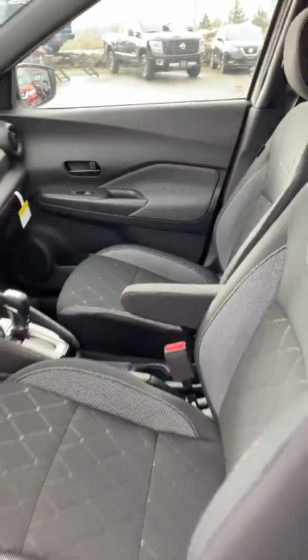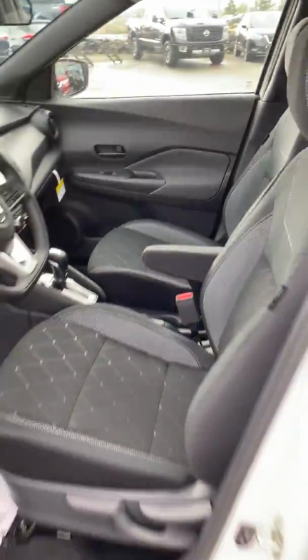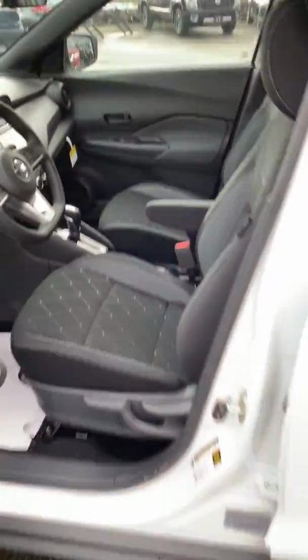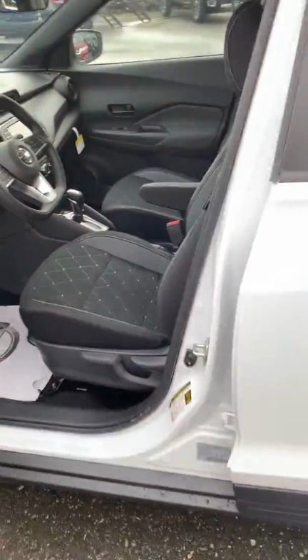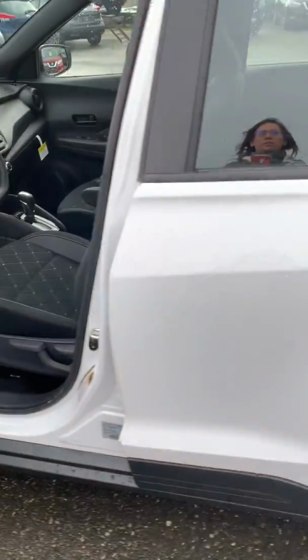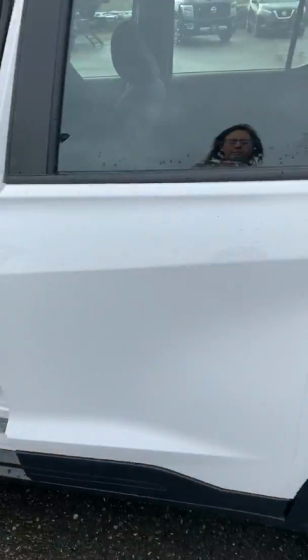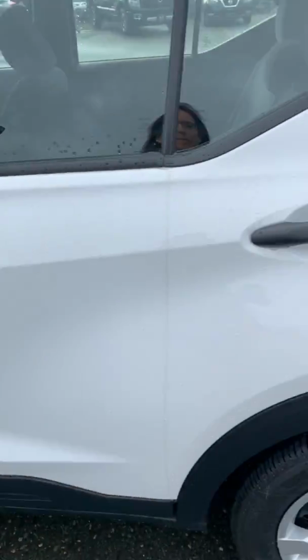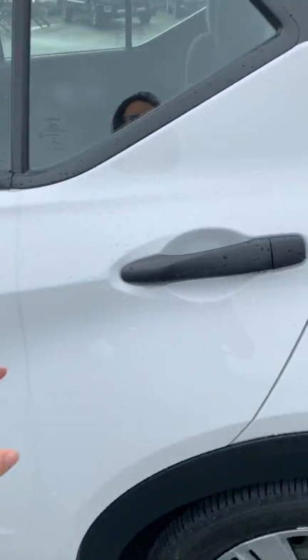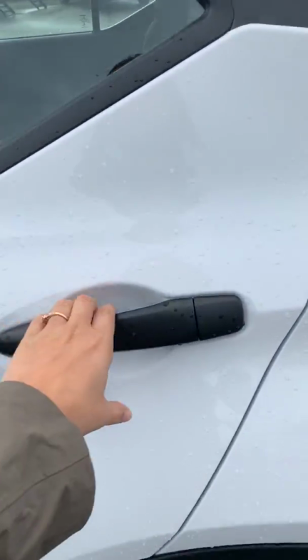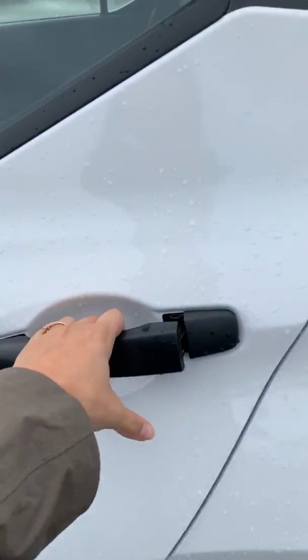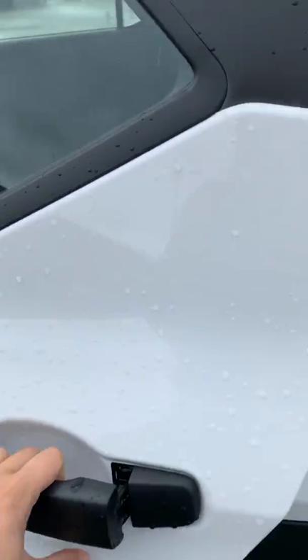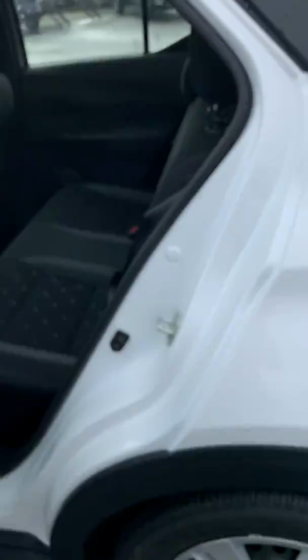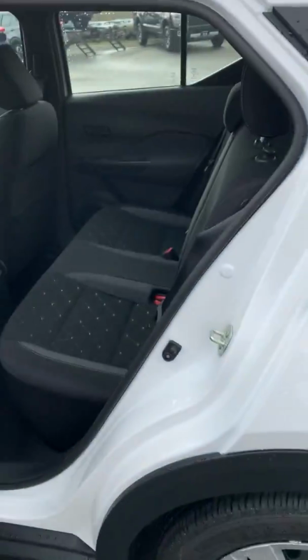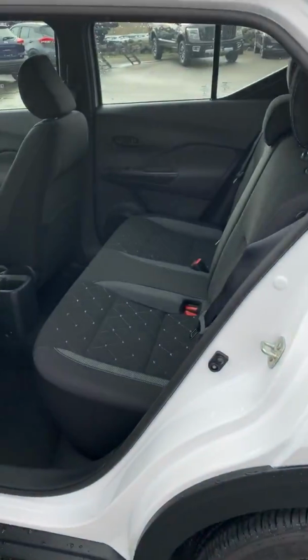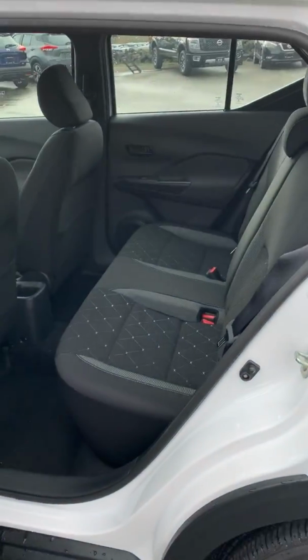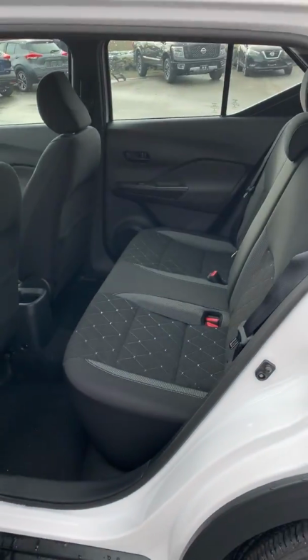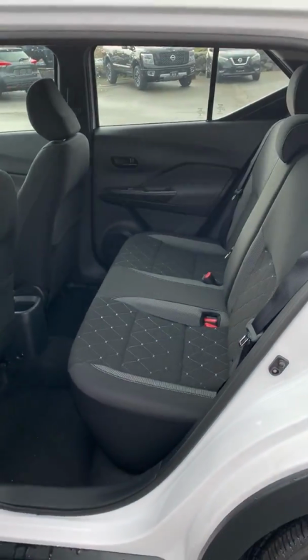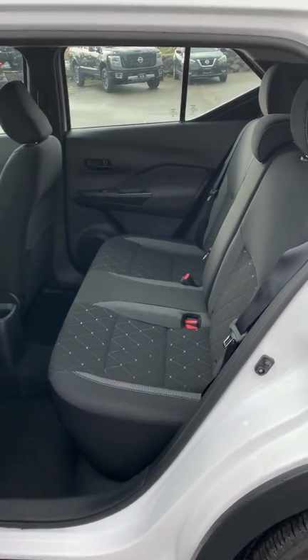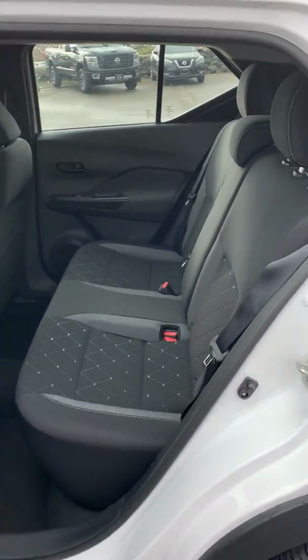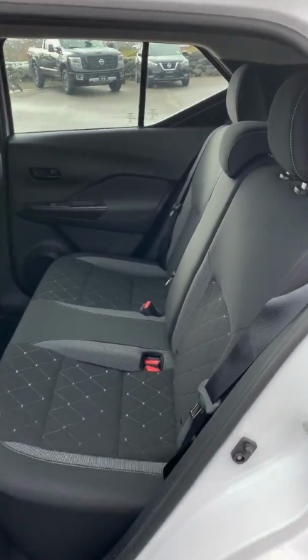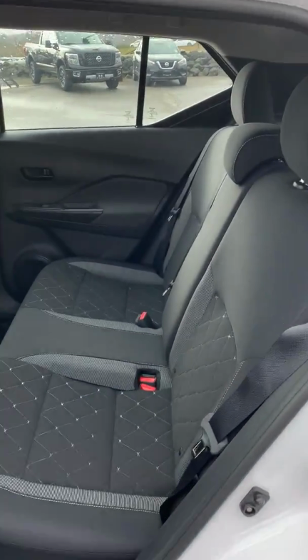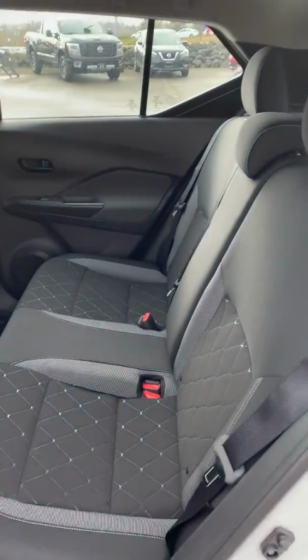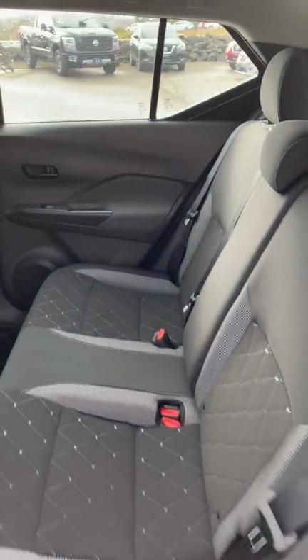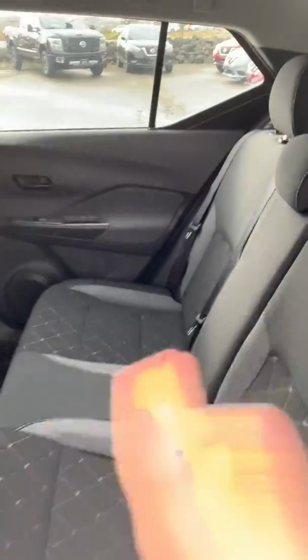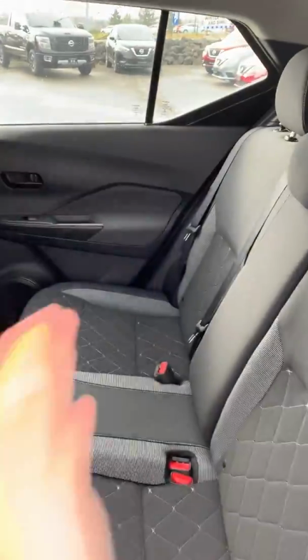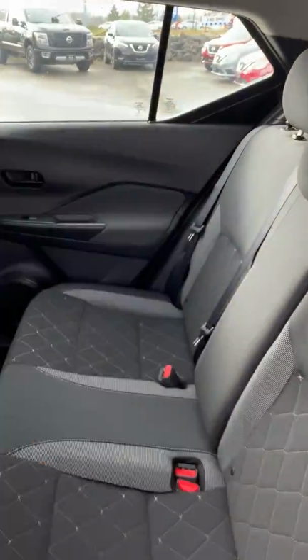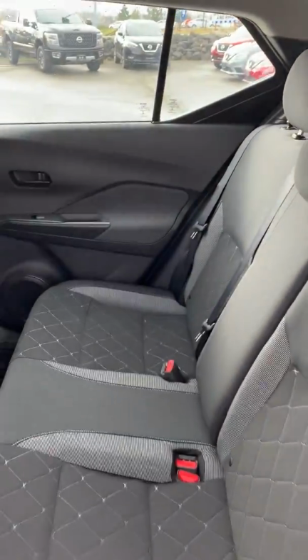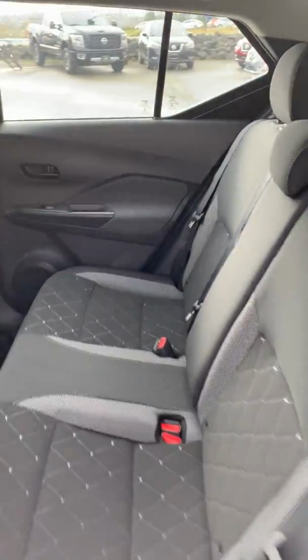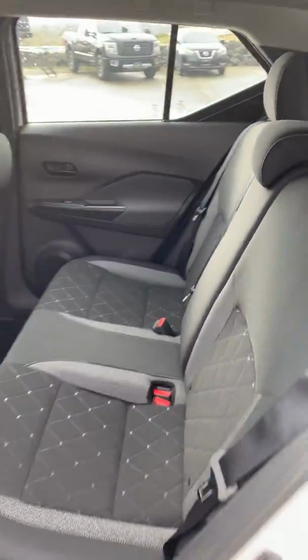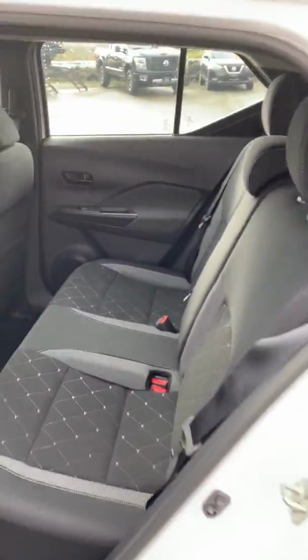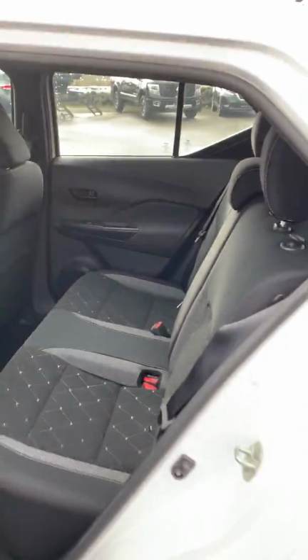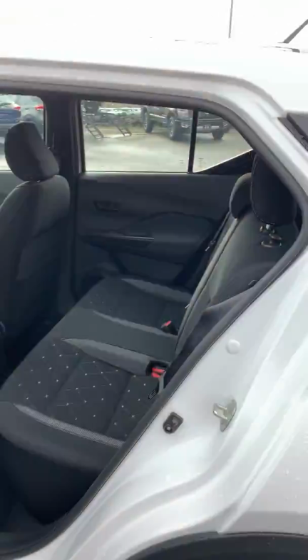Coming to the back, there's a nice spacious bench seat that folds down in a 60-40 split — you can have either side down.